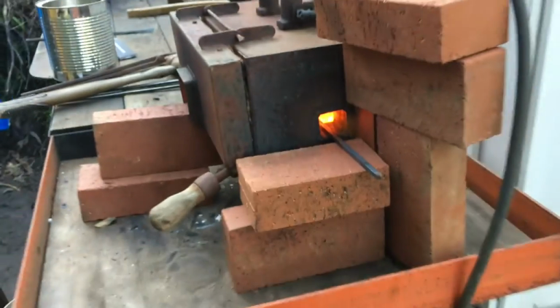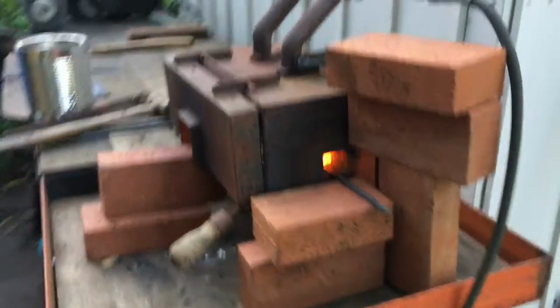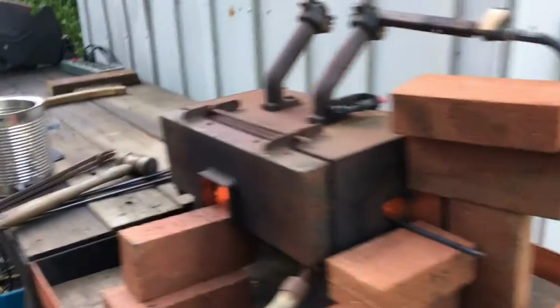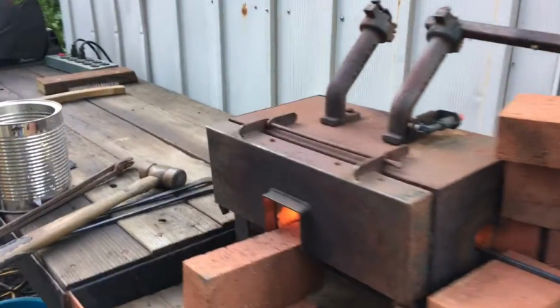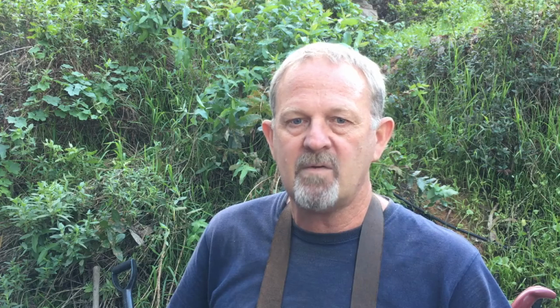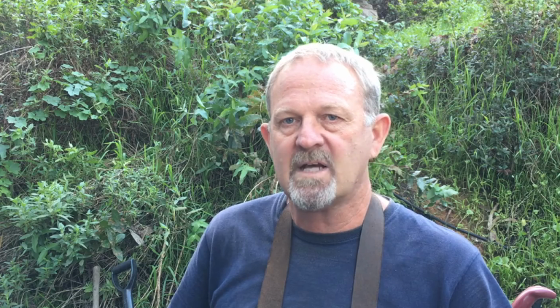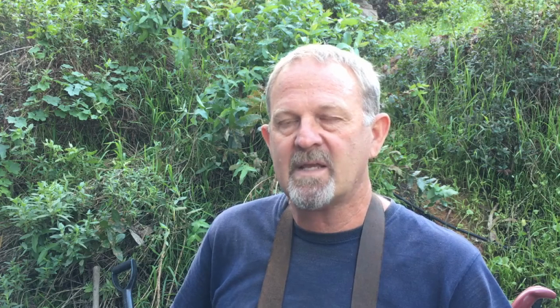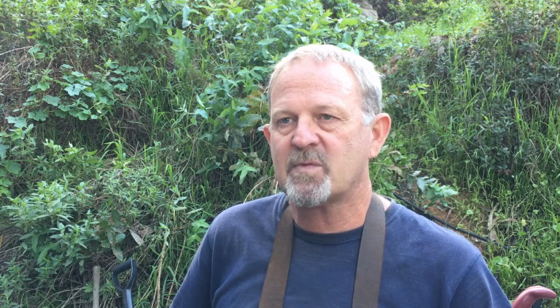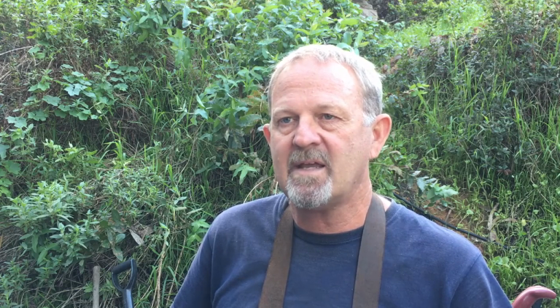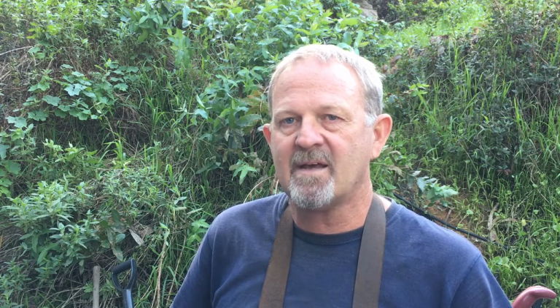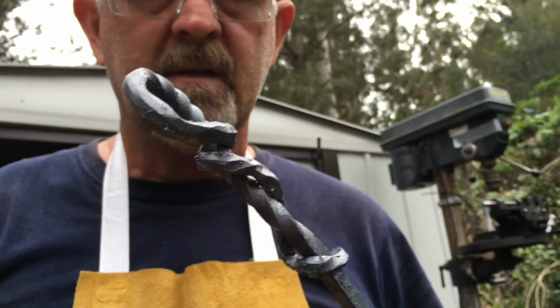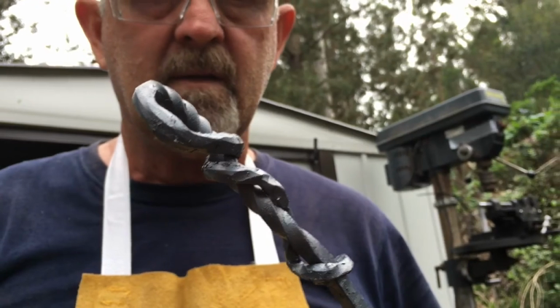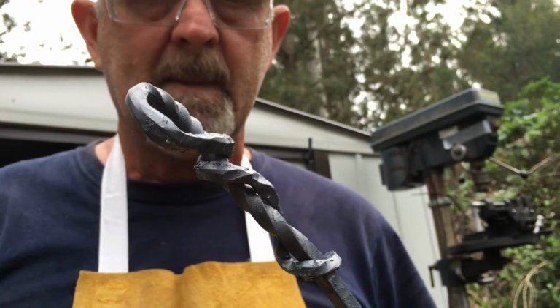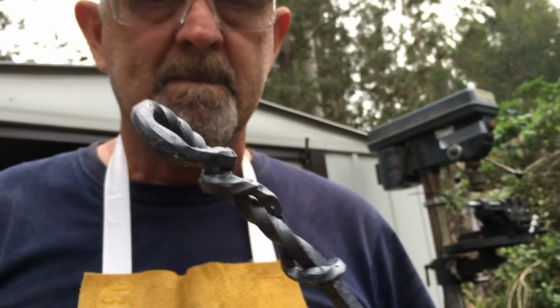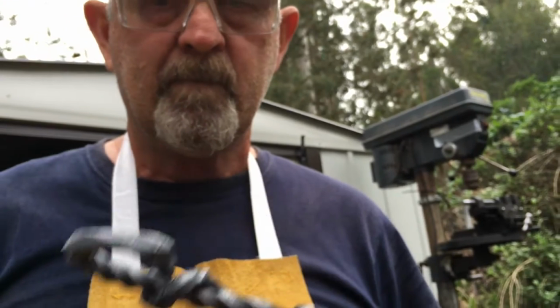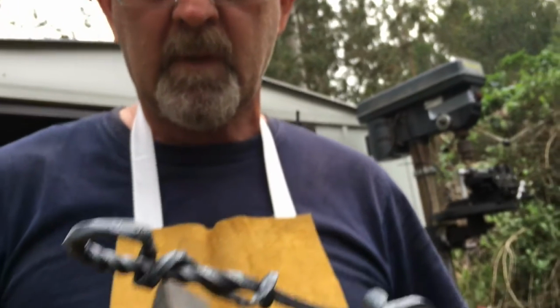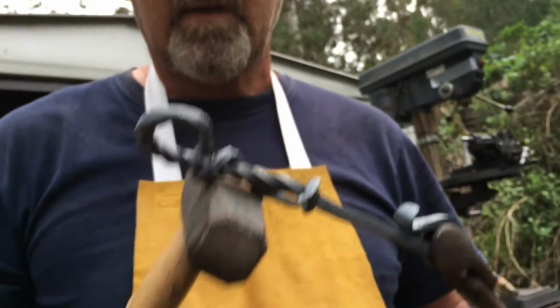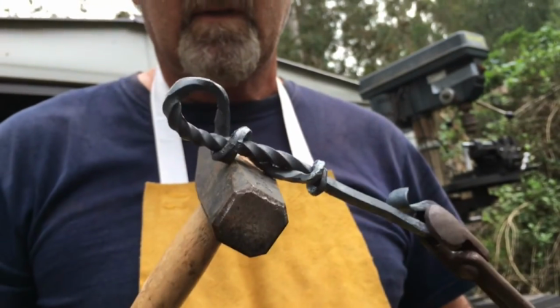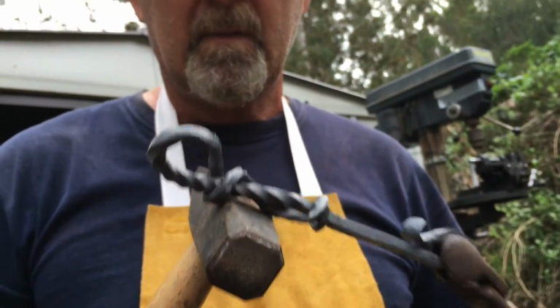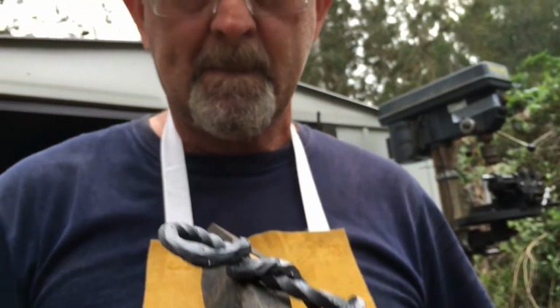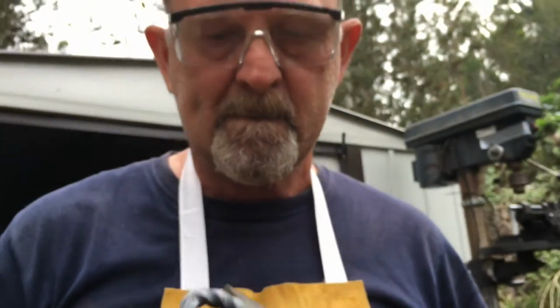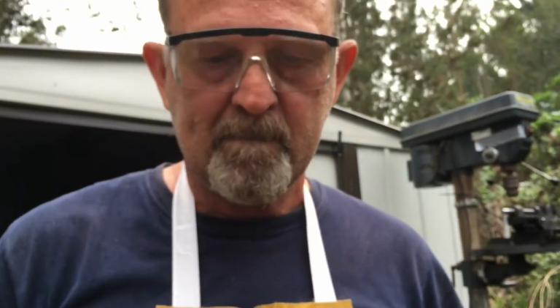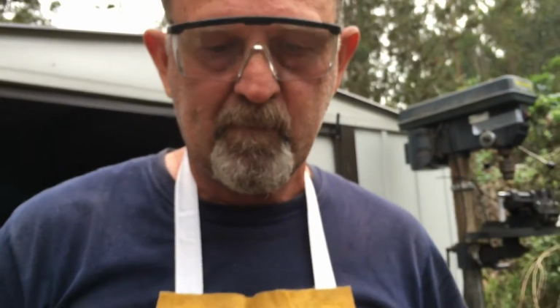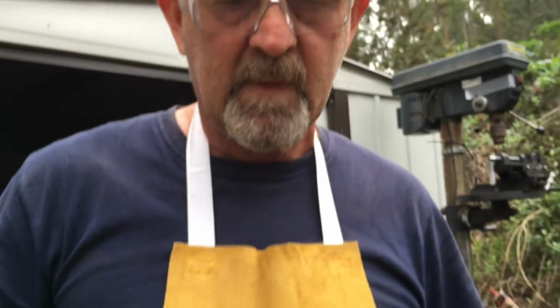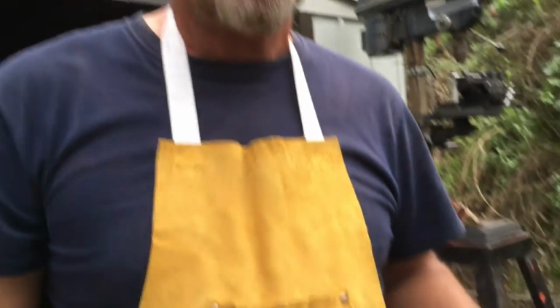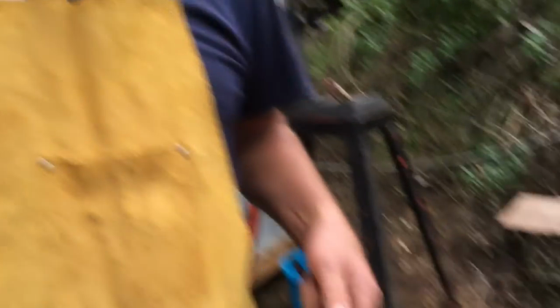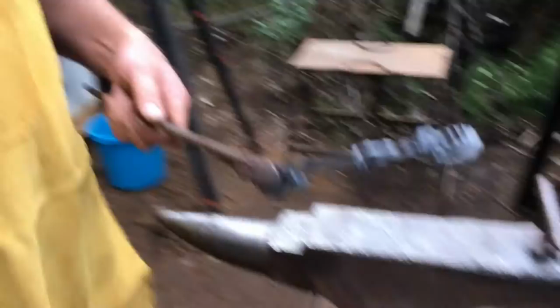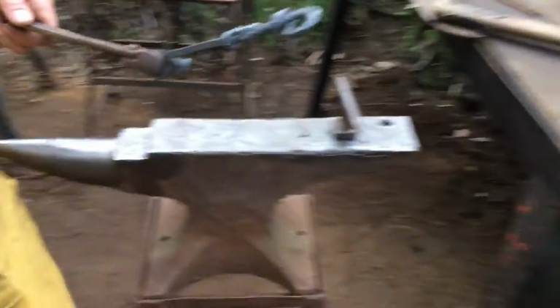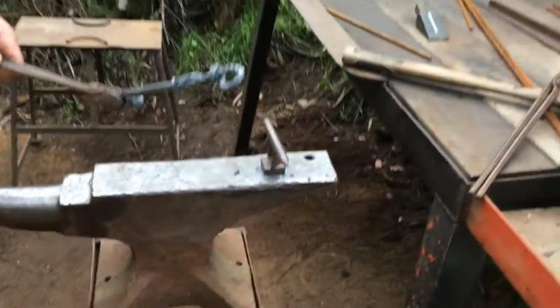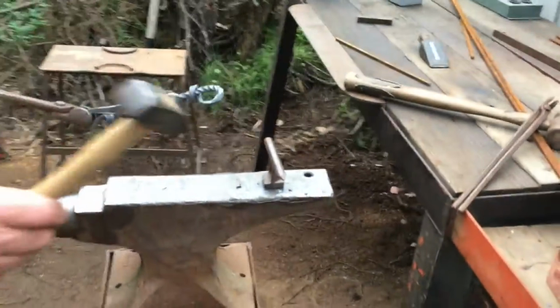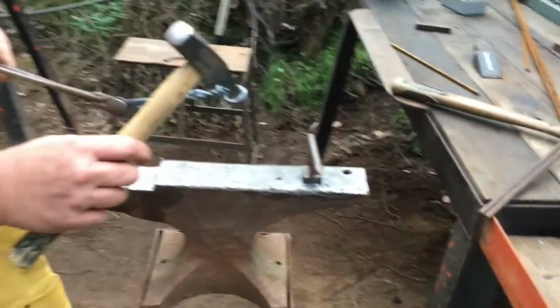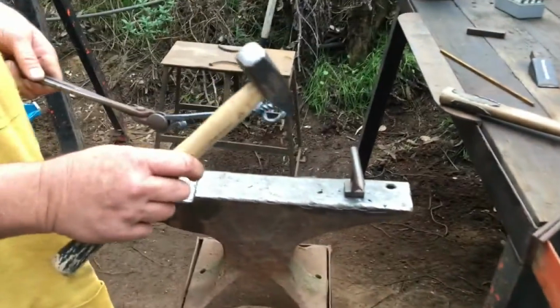I'm making a bottle opener. I was just out here making things one day and I started shaping a piece of quarter inch square stock, and I thought this looks like a bottle opener. So that's how the whole thing got started.